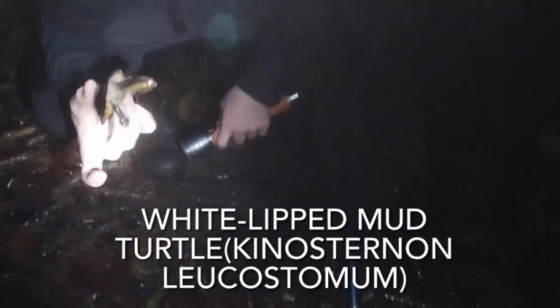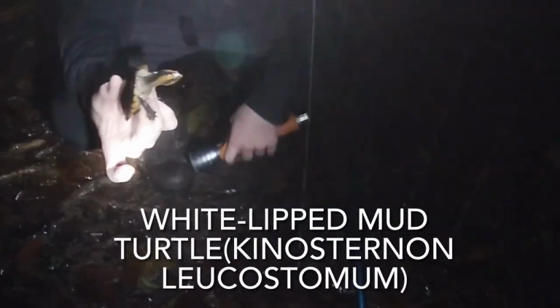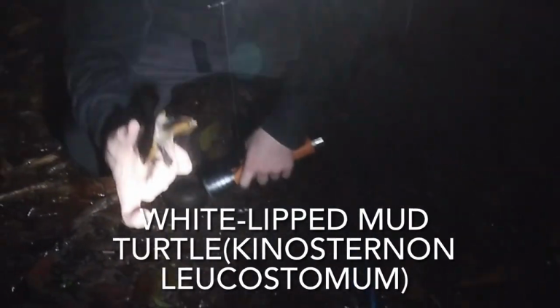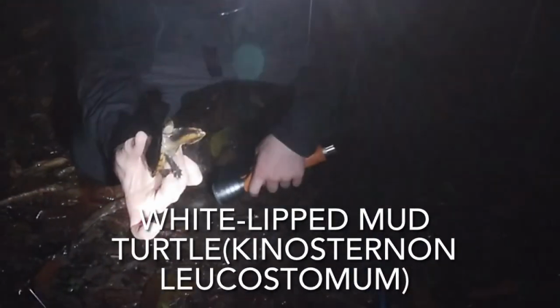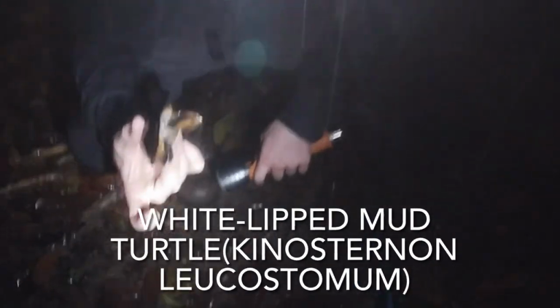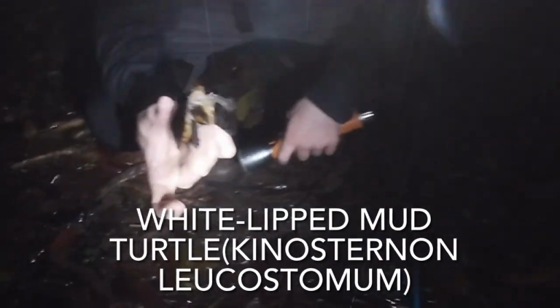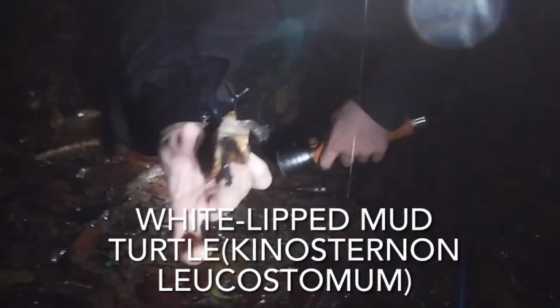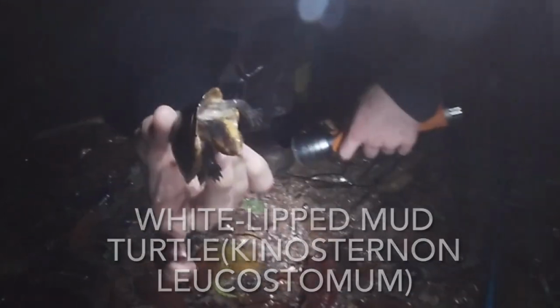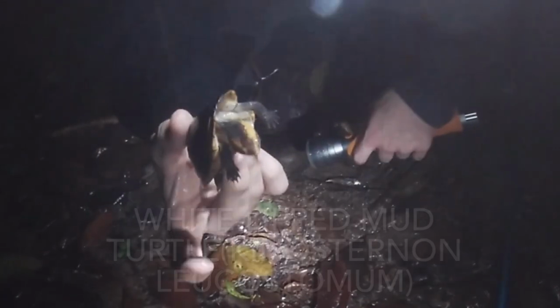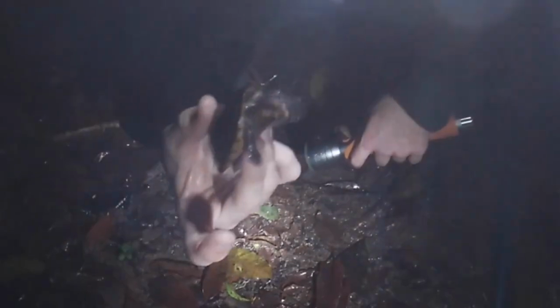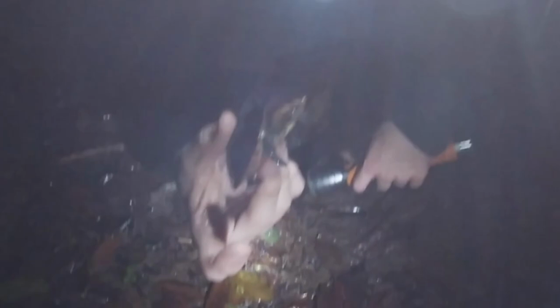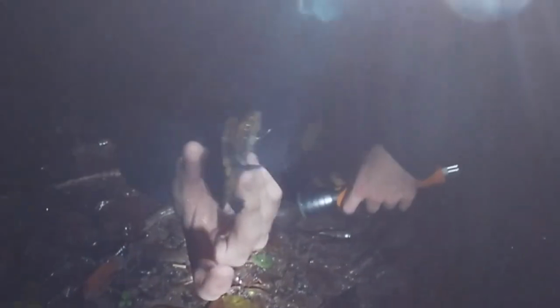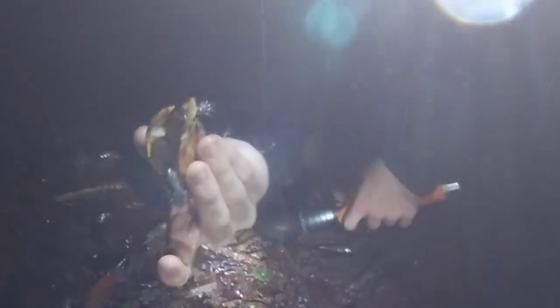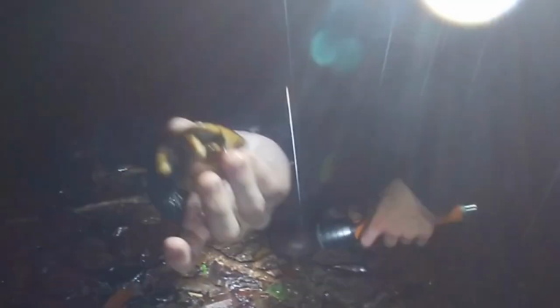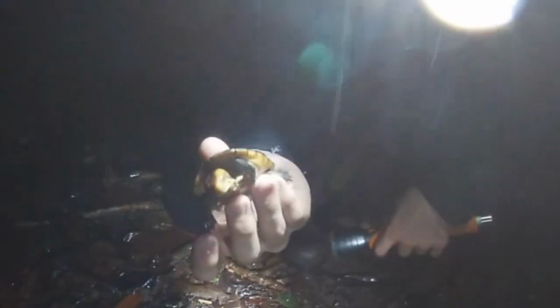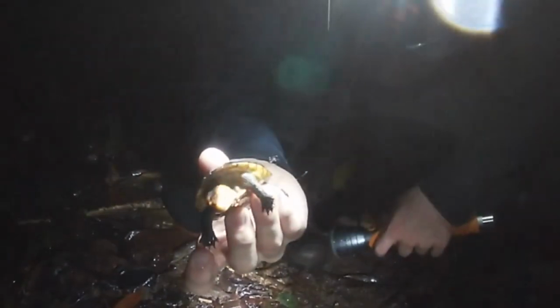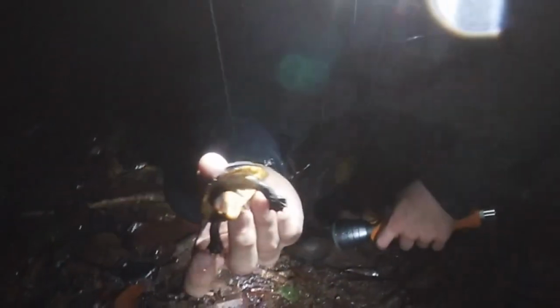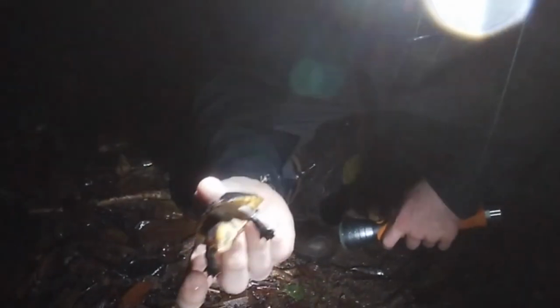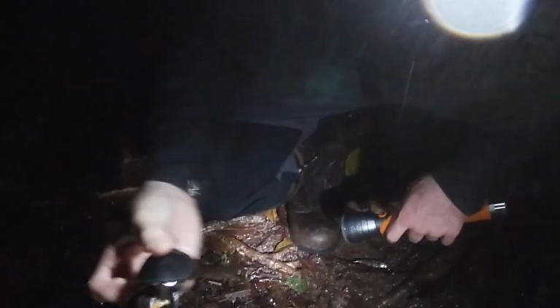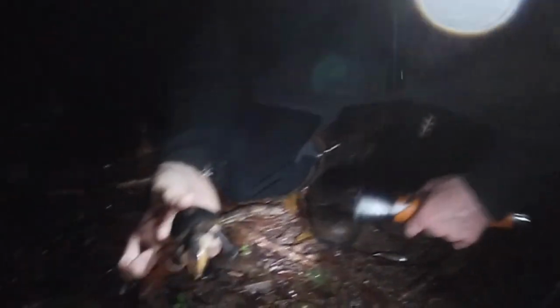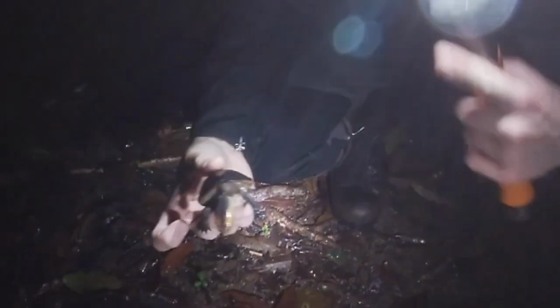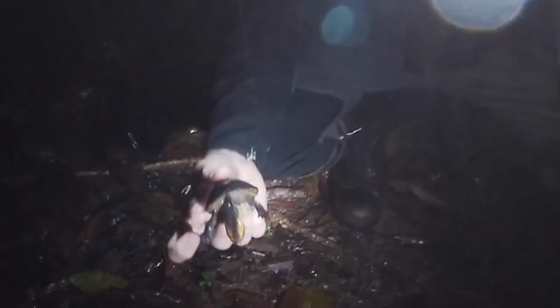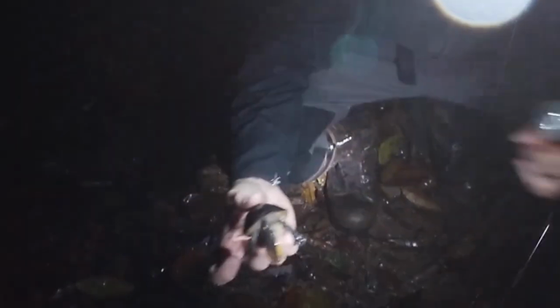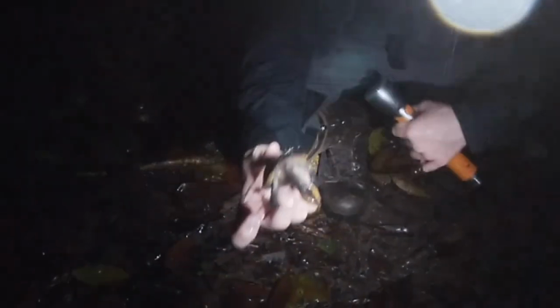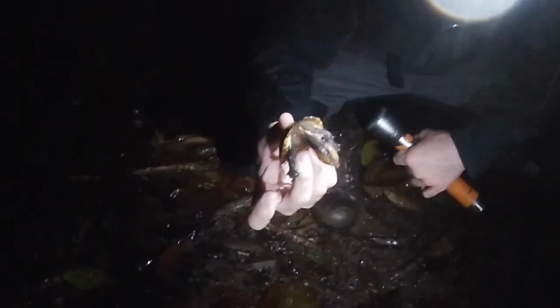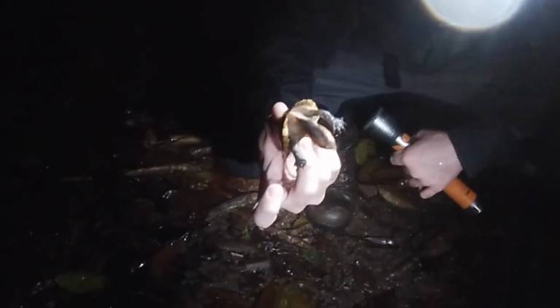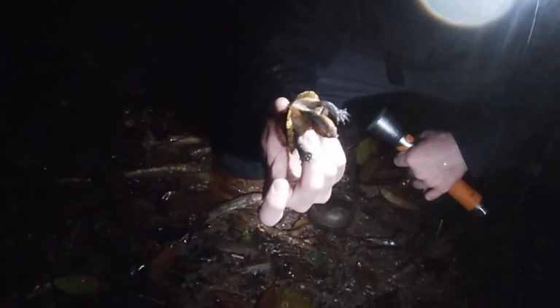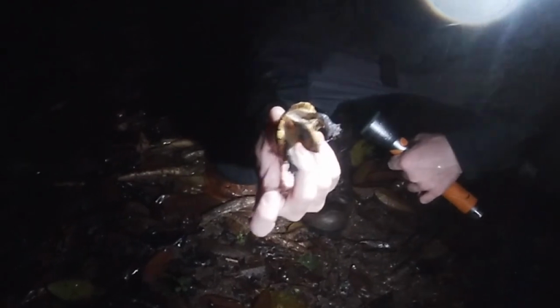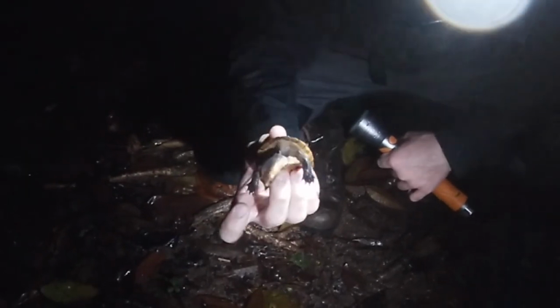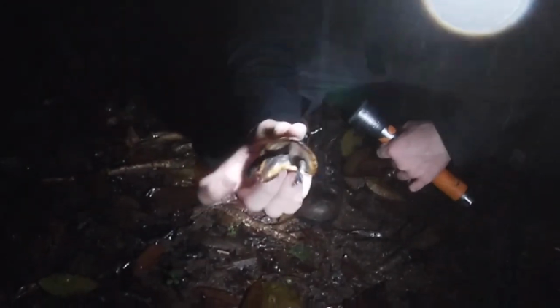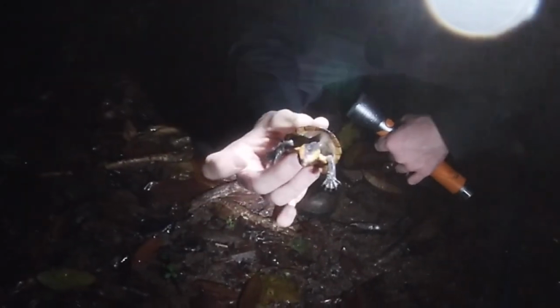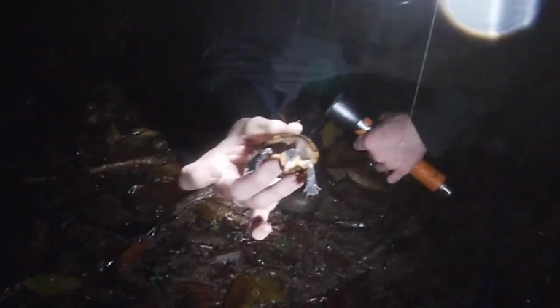It is pouring rain and pretty bad conditions out here, but at least we did manage to find something. This here is just a mud turtle — a very beautiful species.